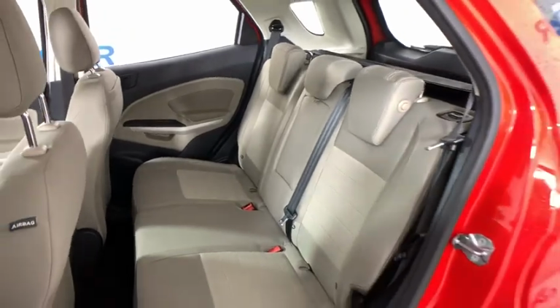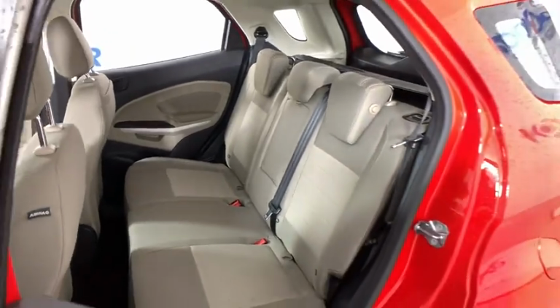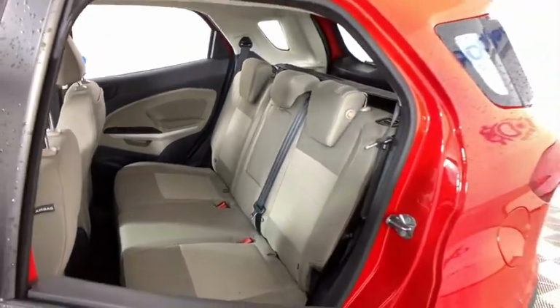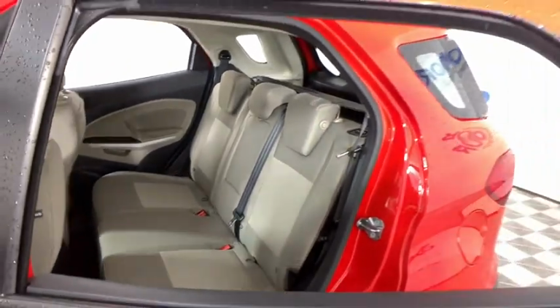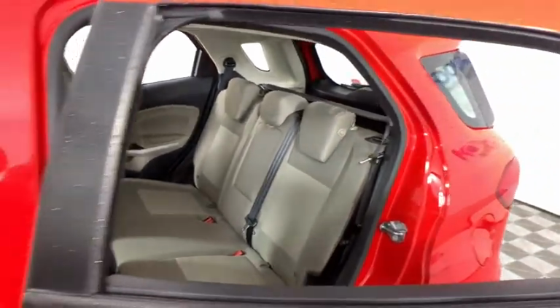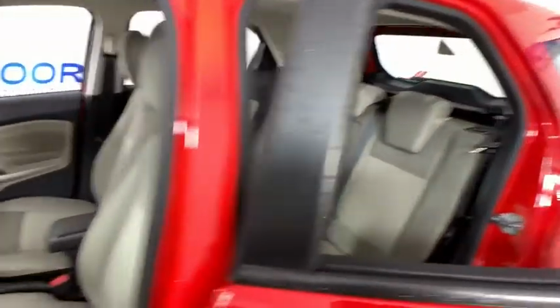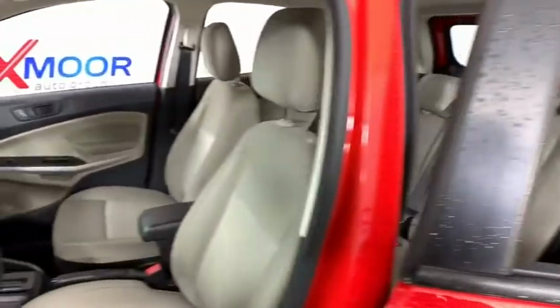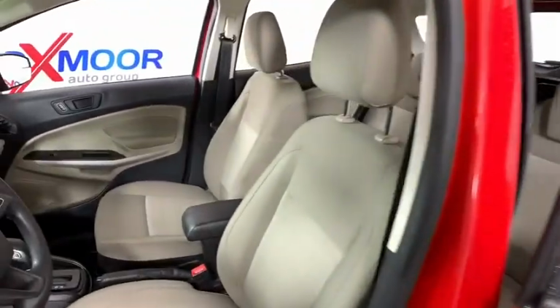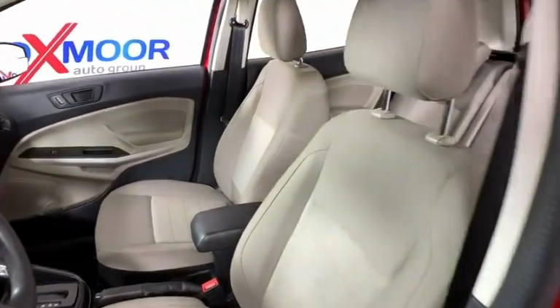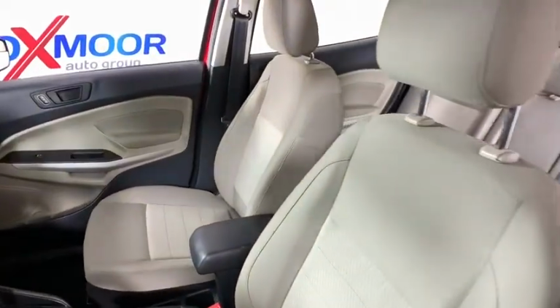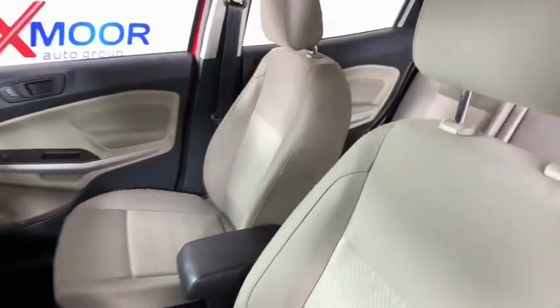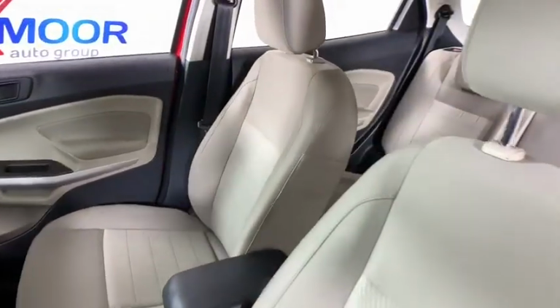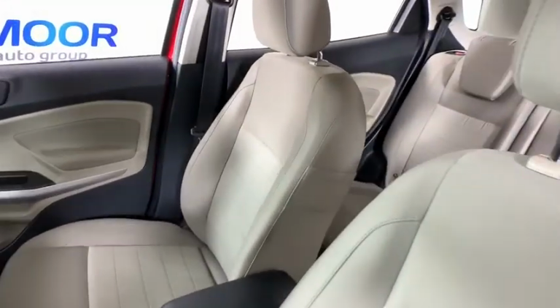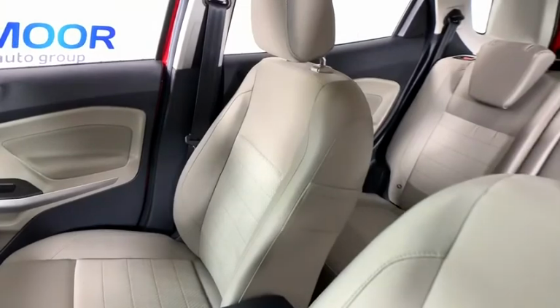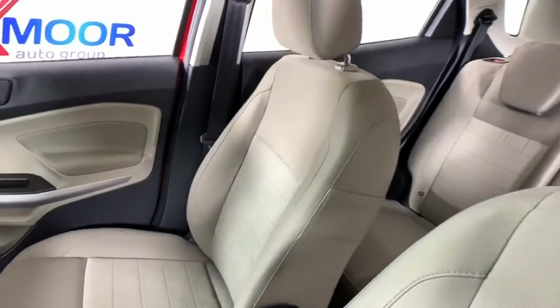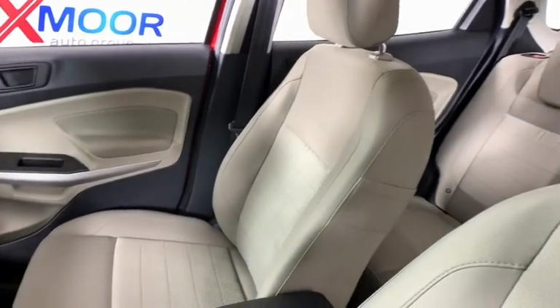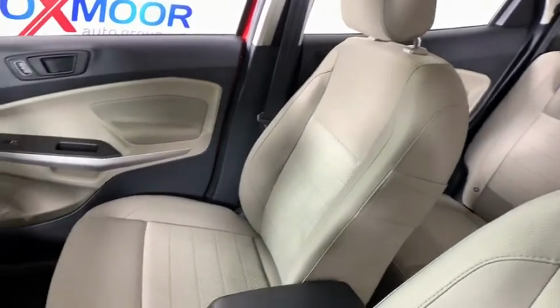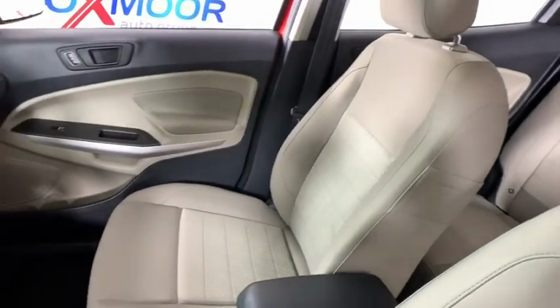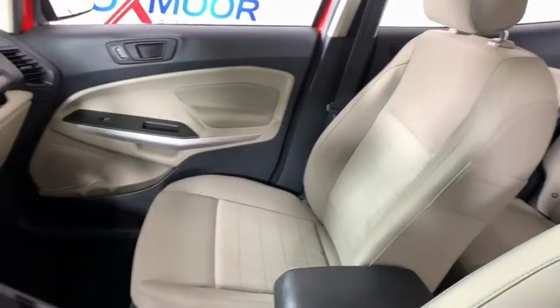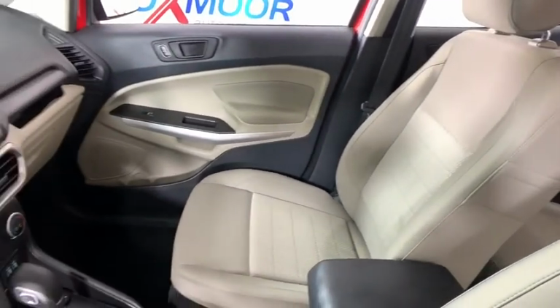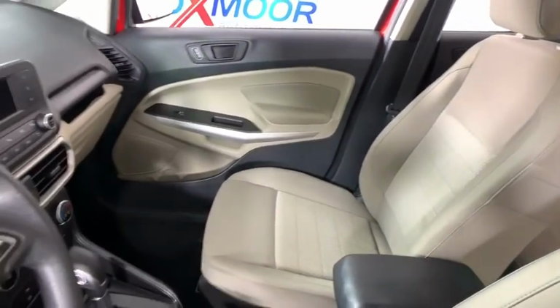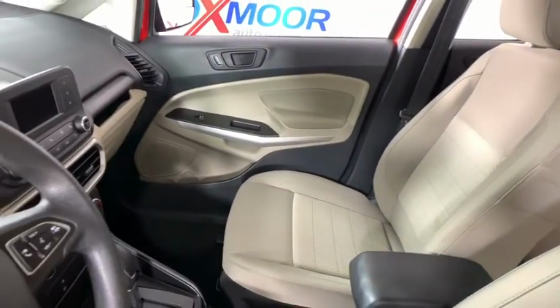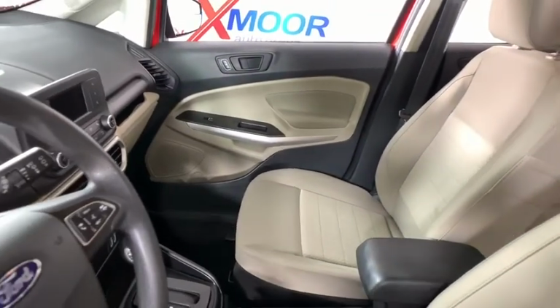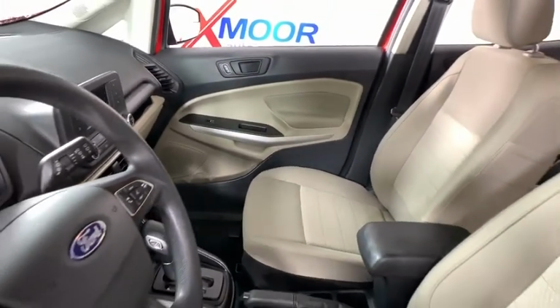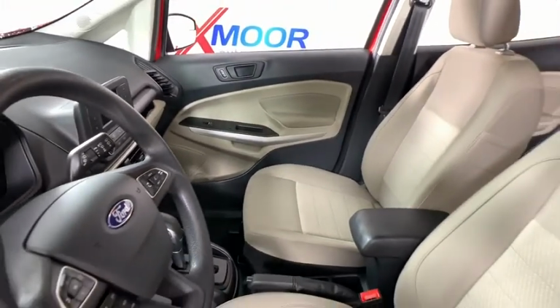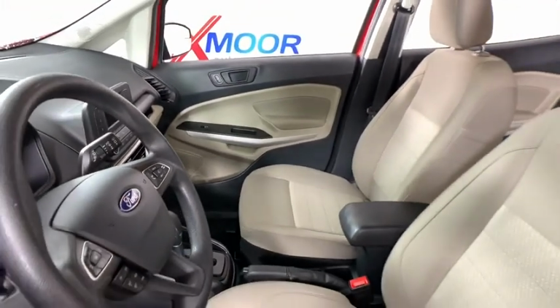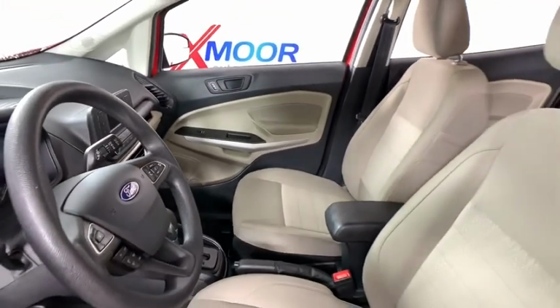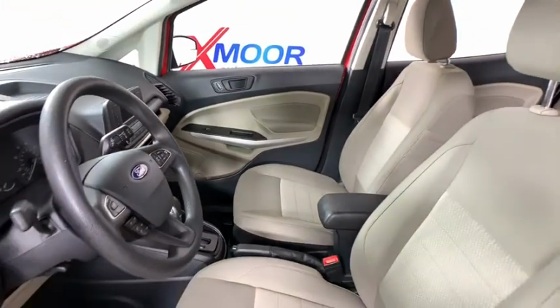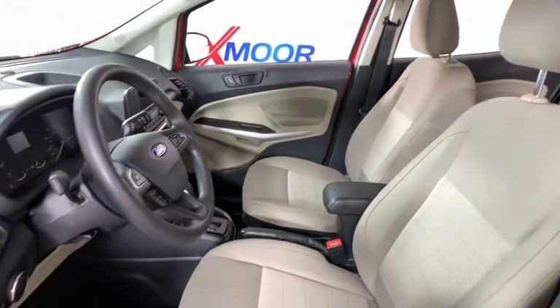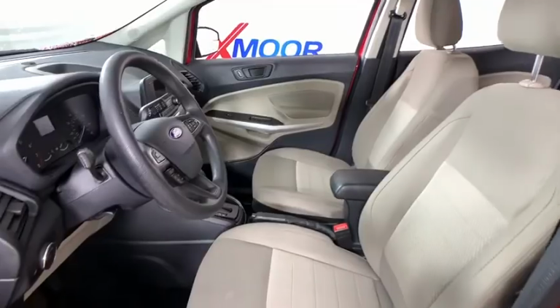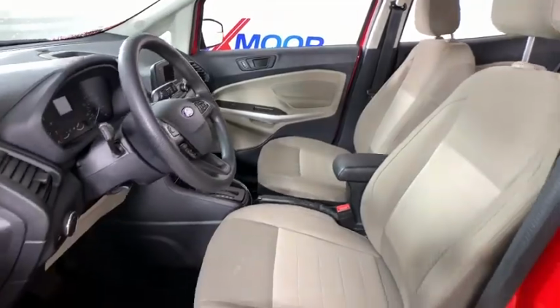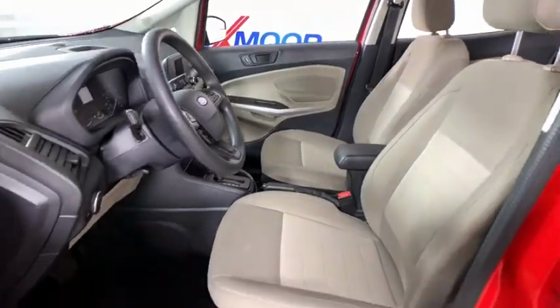Overhead console, remote keyless entry, panic alarm, brake assist, rear window wiper, driver vanity mirror, front reading lamps, tilt steering wheel, front bucket seats.